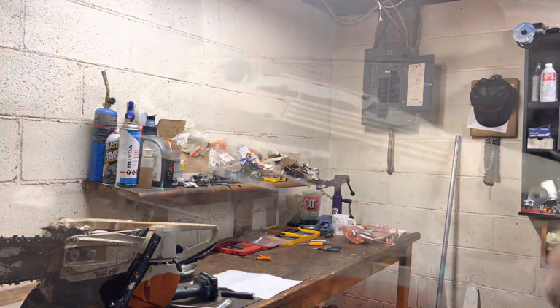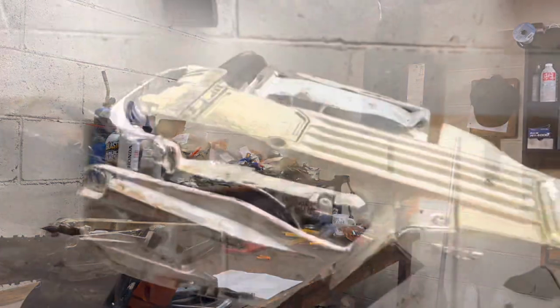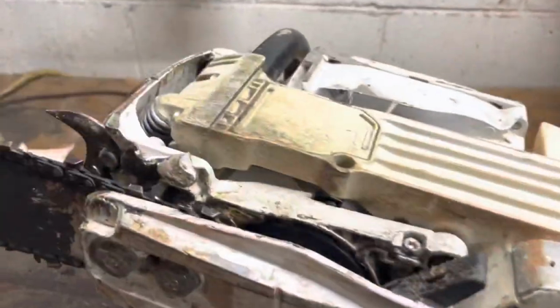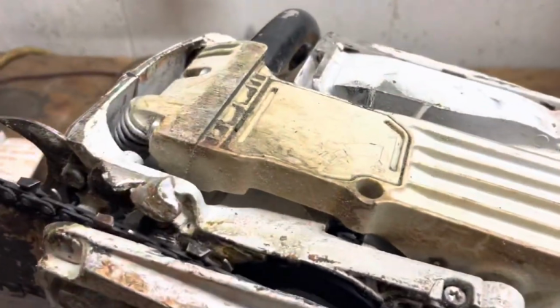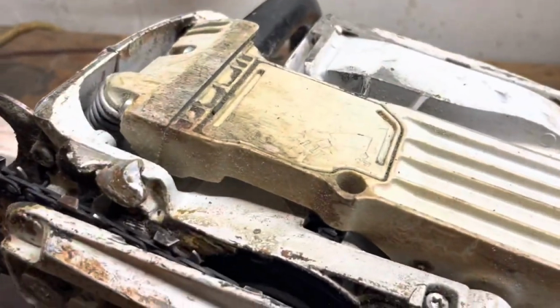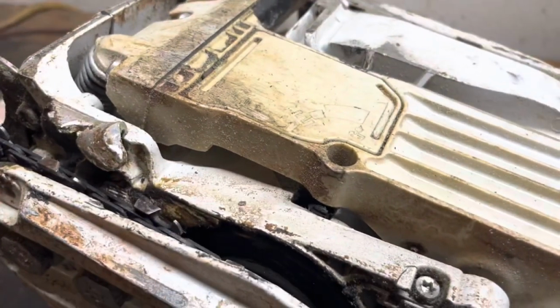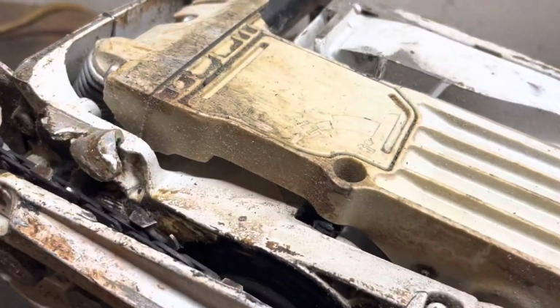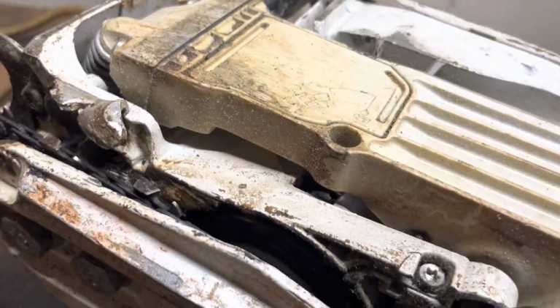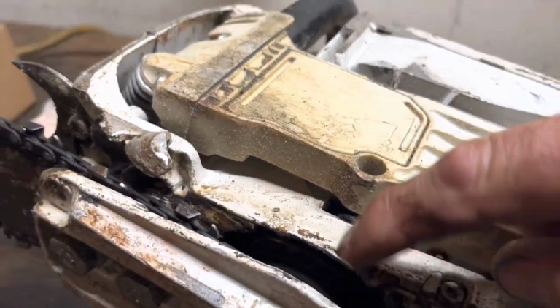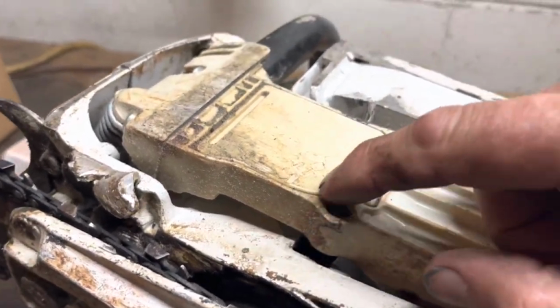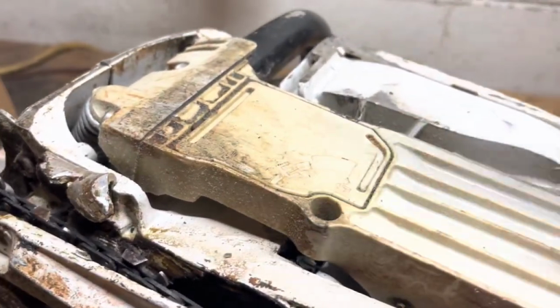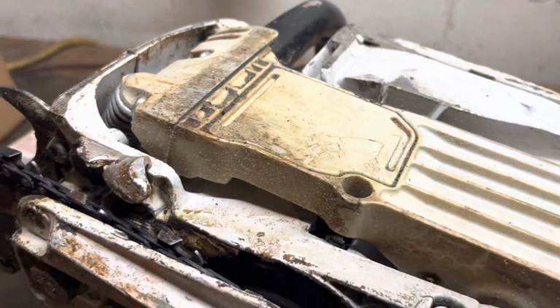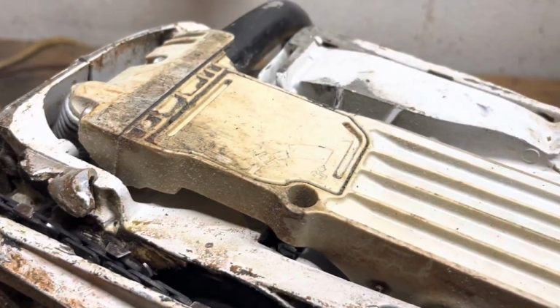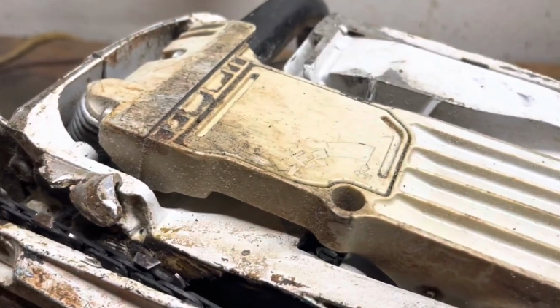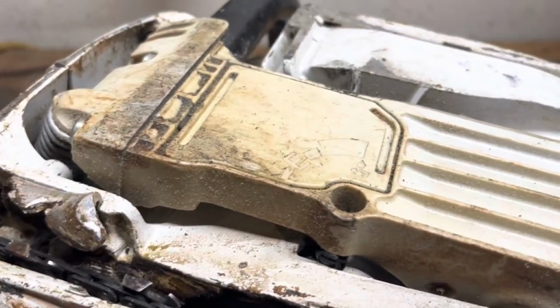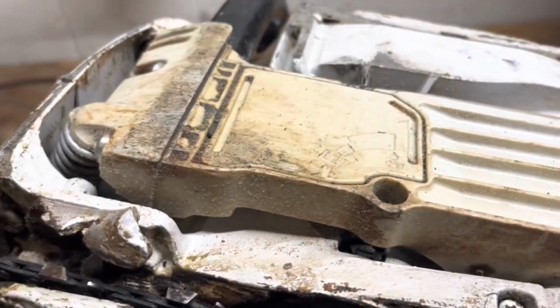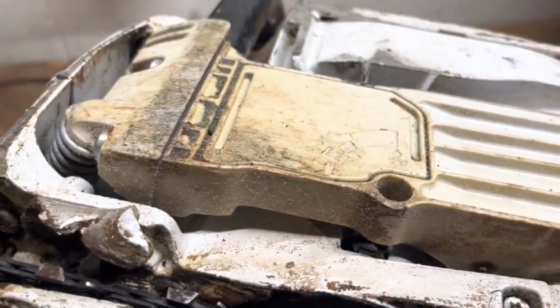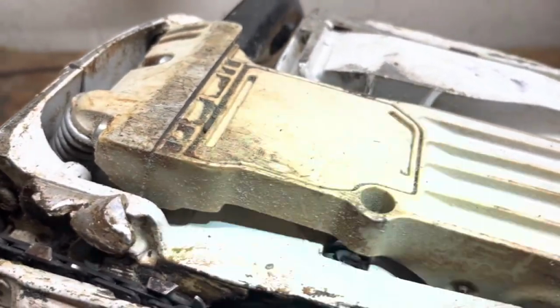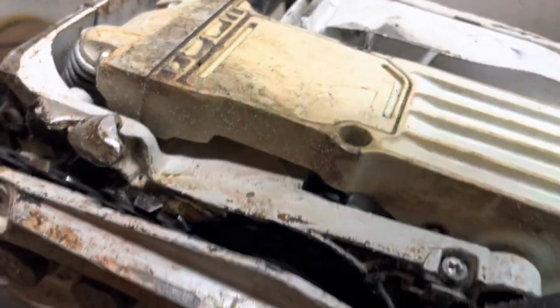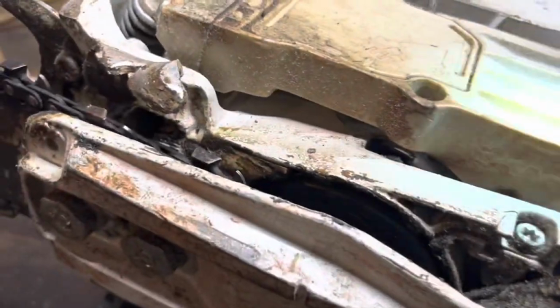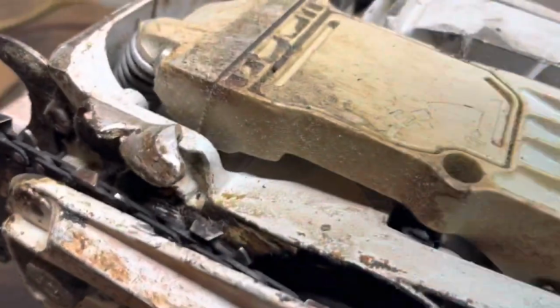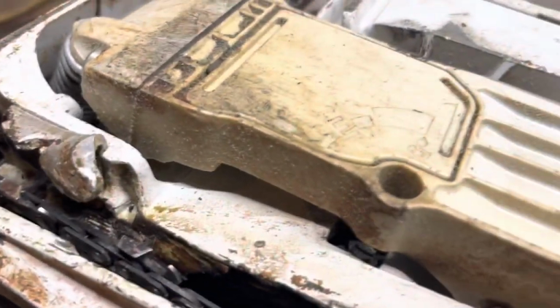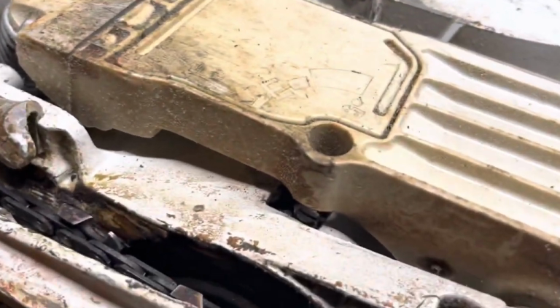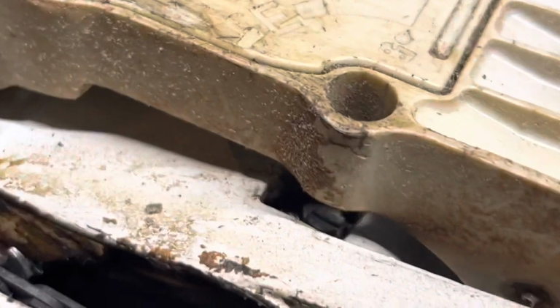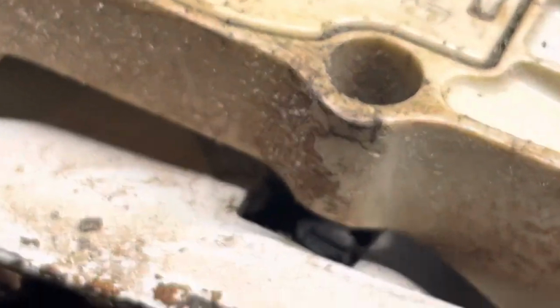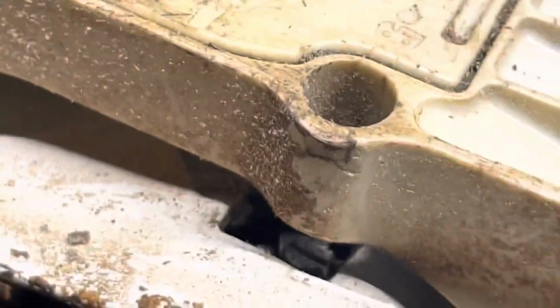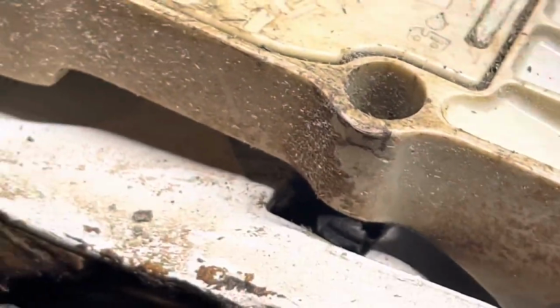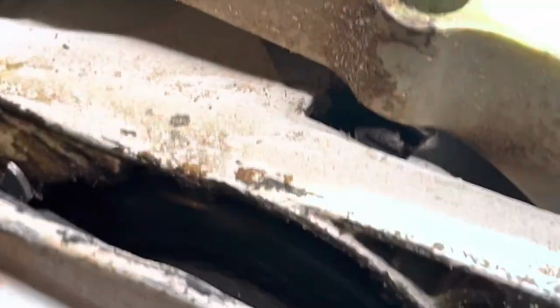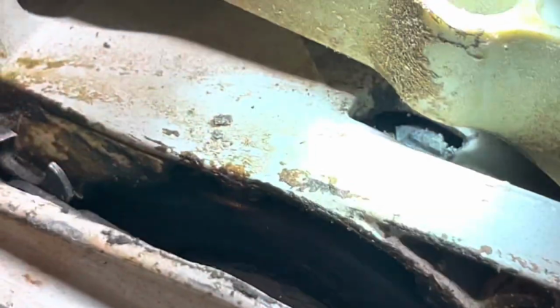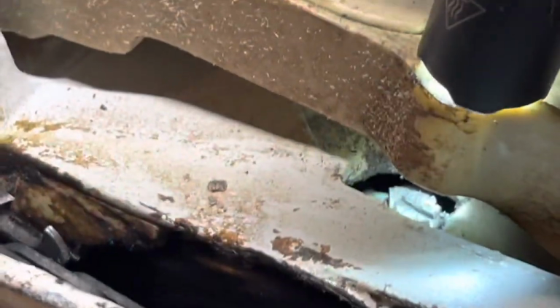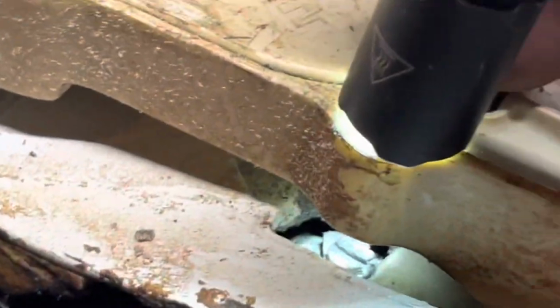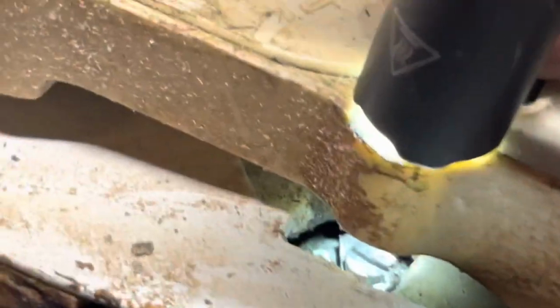Flip your saw upside down. You'll have to put some compressed air in here to get this cleaned out, and I'm going to show you what we're trying to look for. Let me bring you in just a little bit tighter and get some light on there.